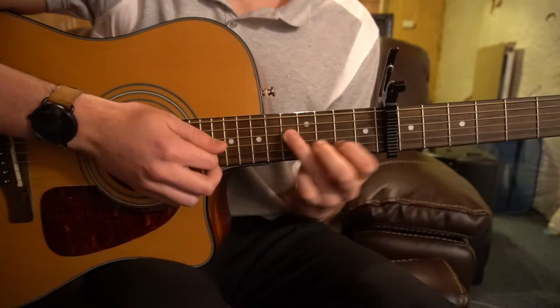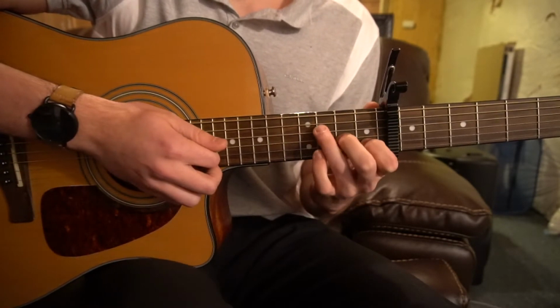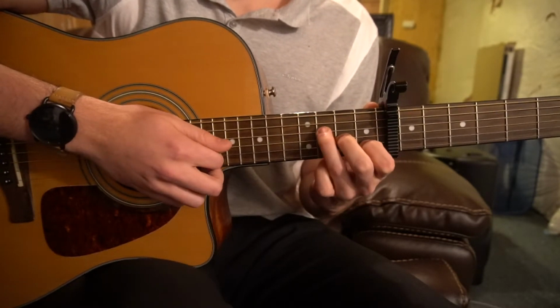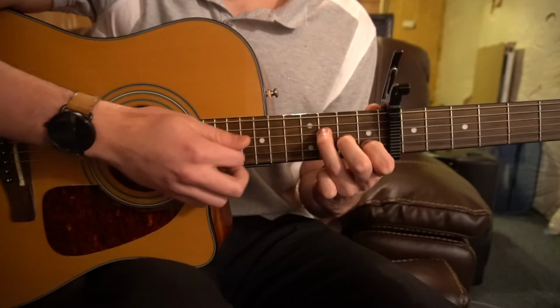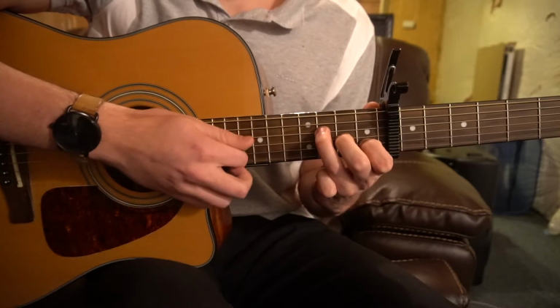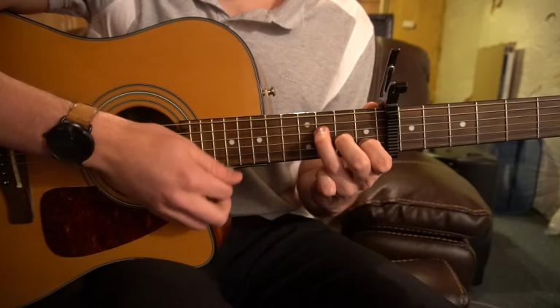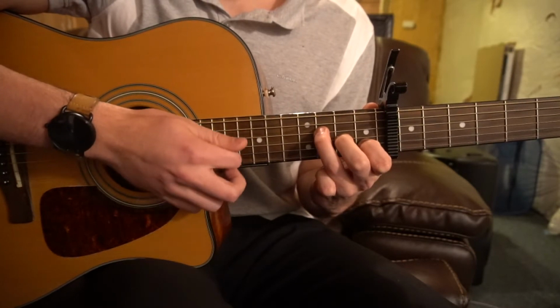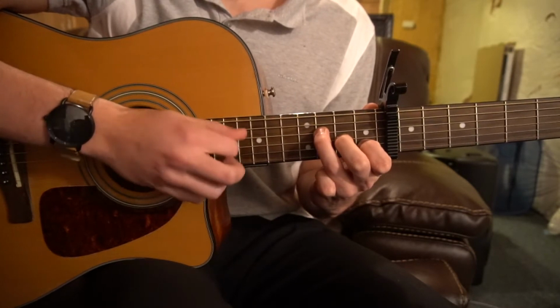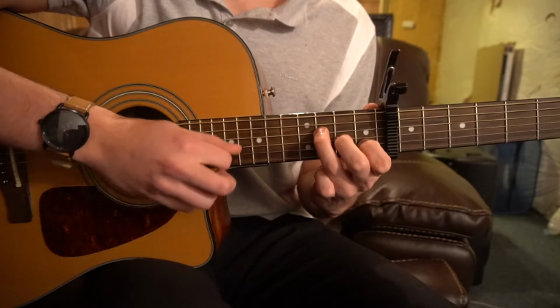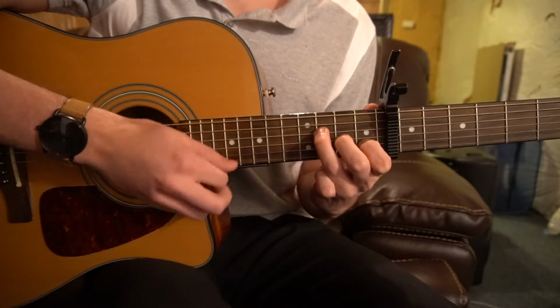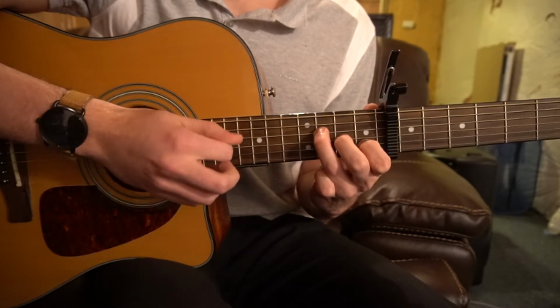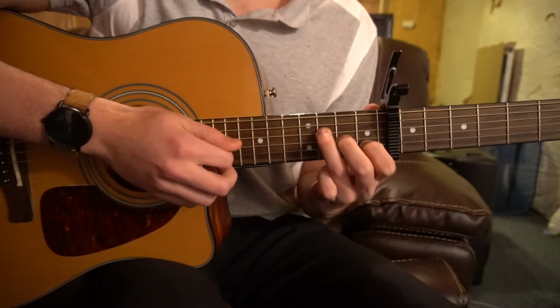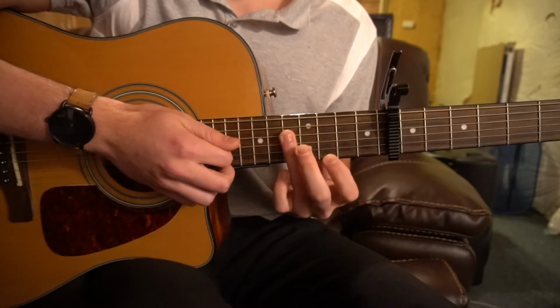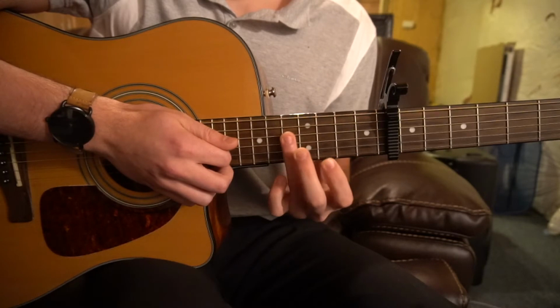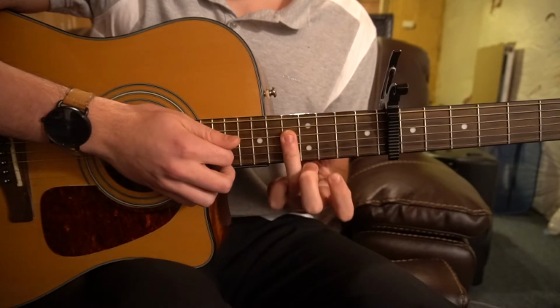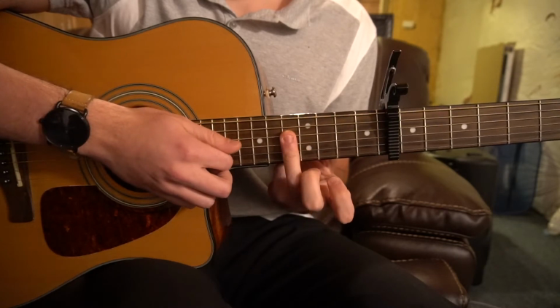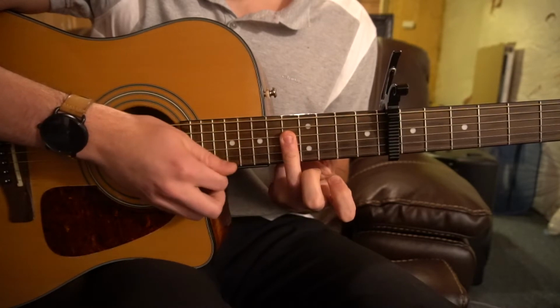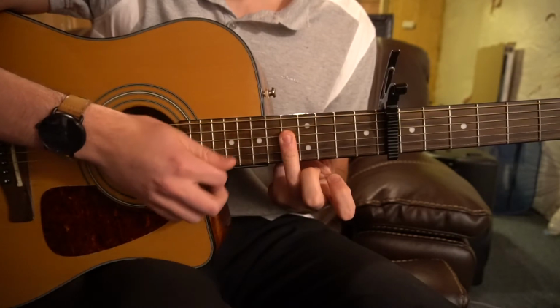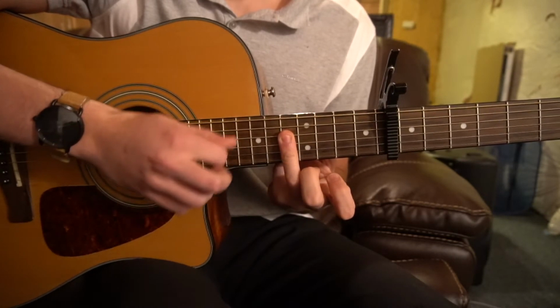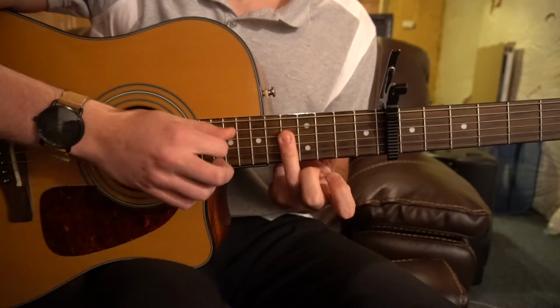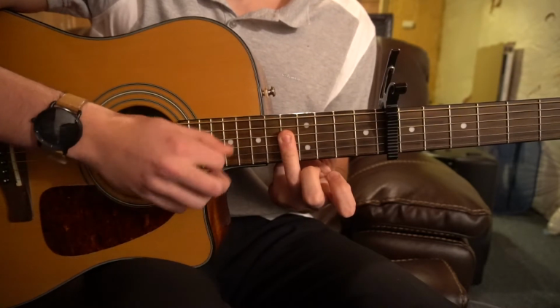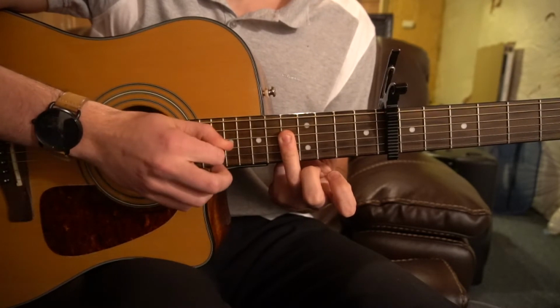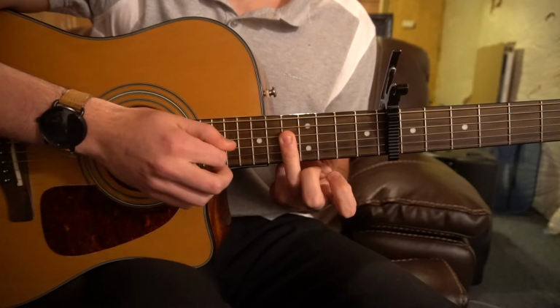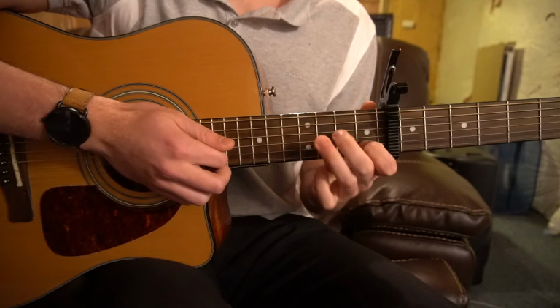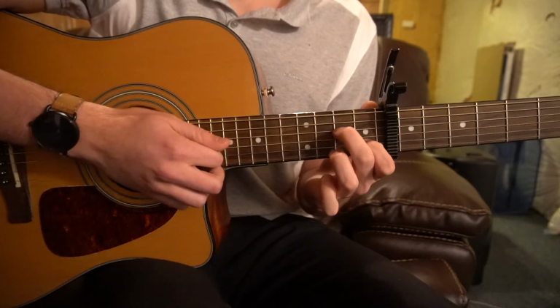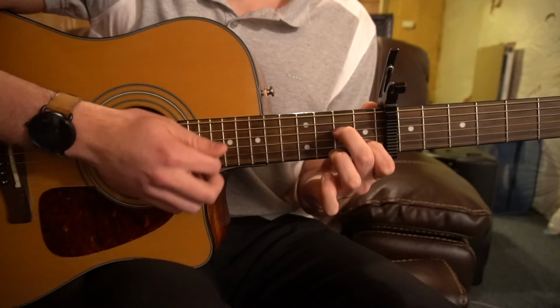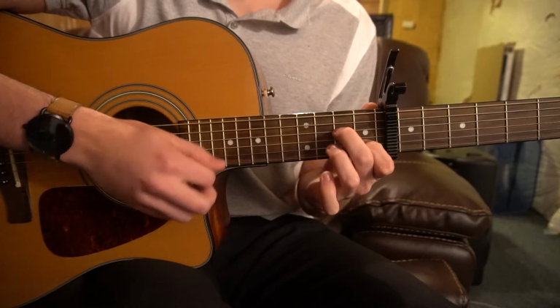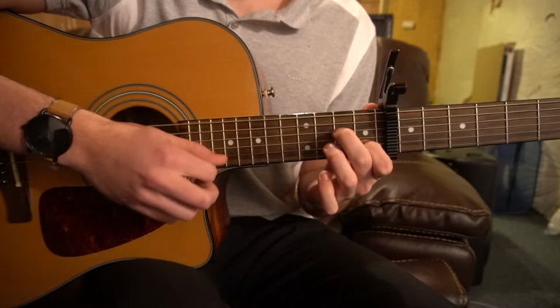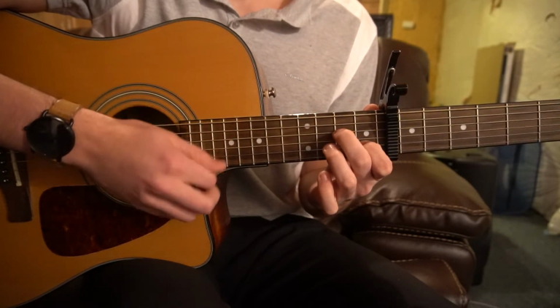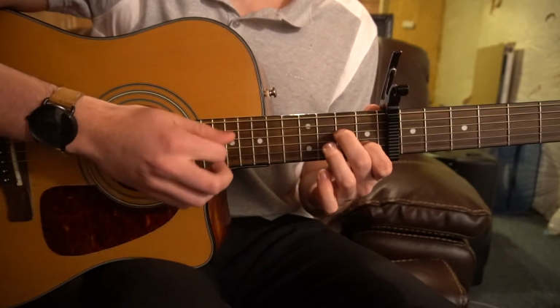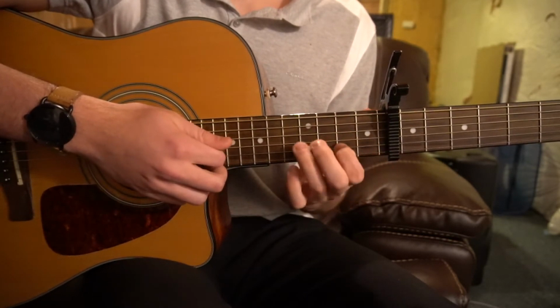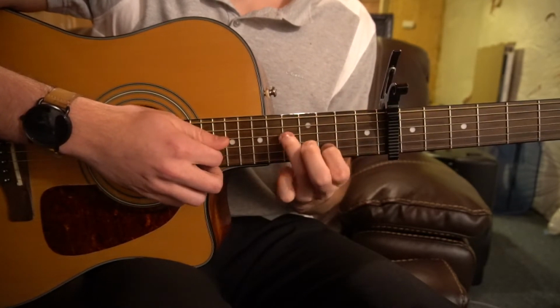So going back to our F chord, we've got this. Then up on this 5th fret bar chord here, back to our A minor 7, and this last chord.